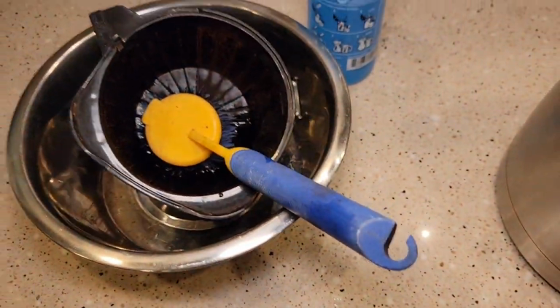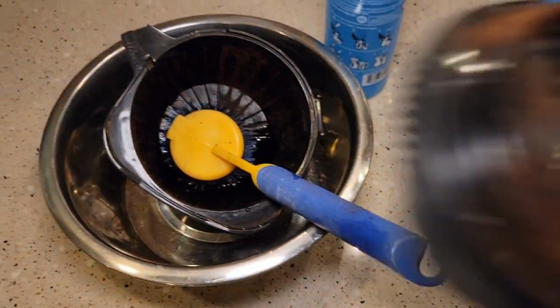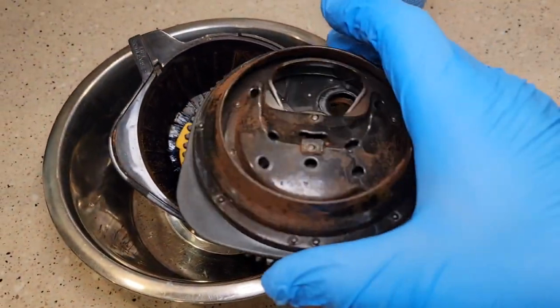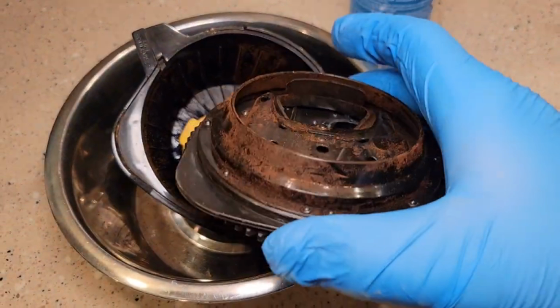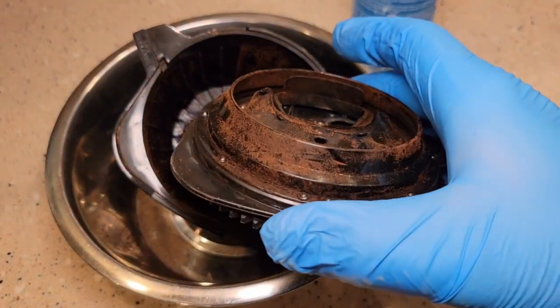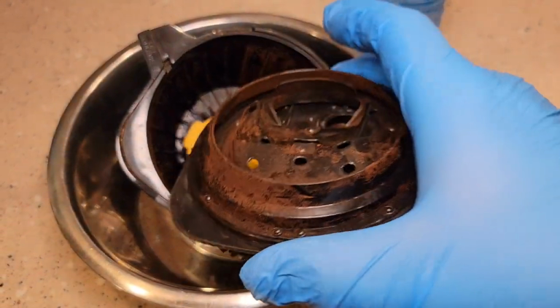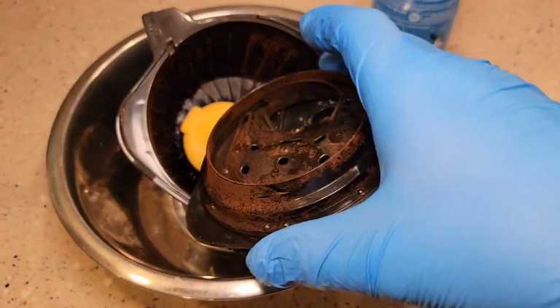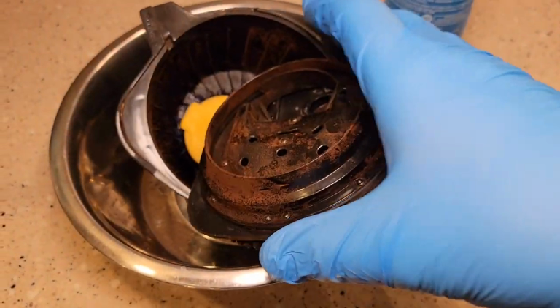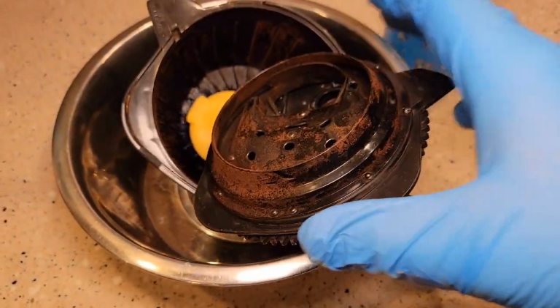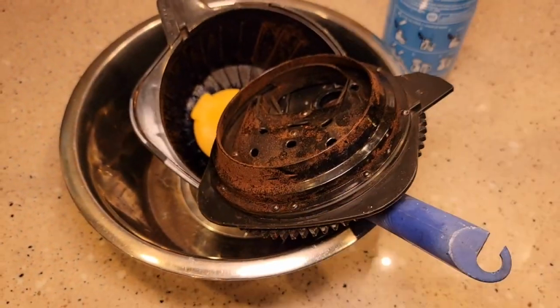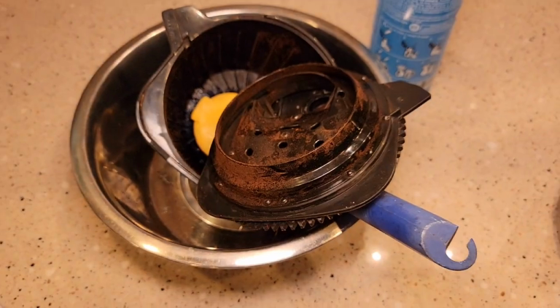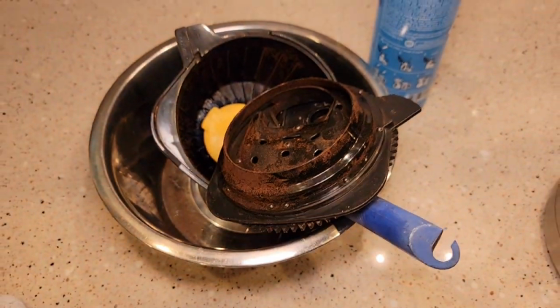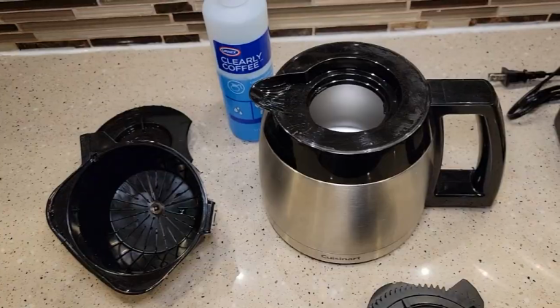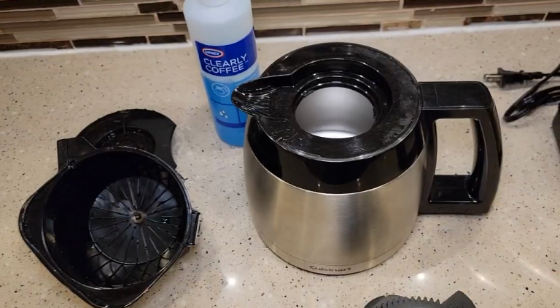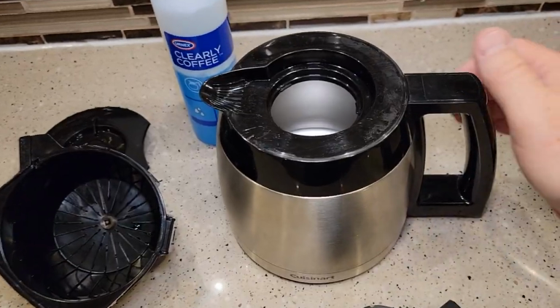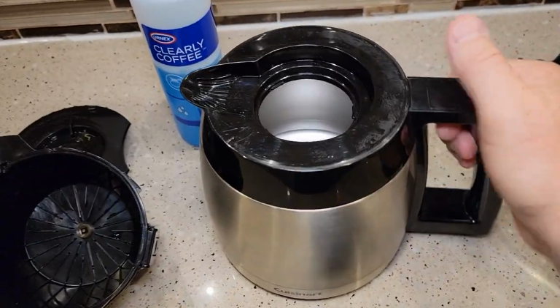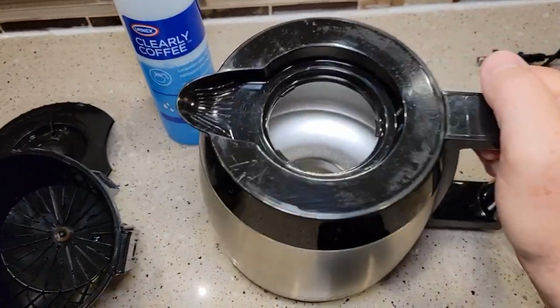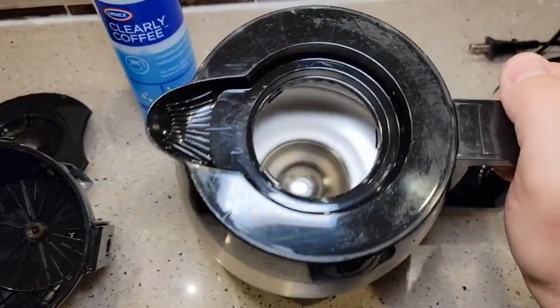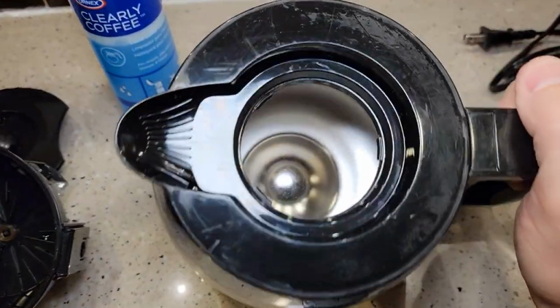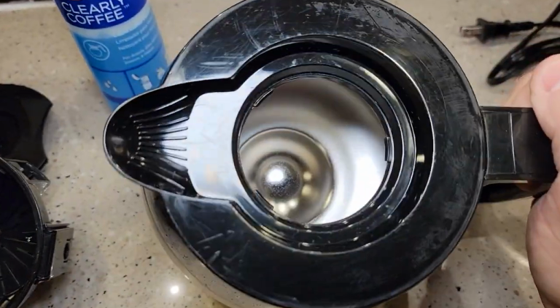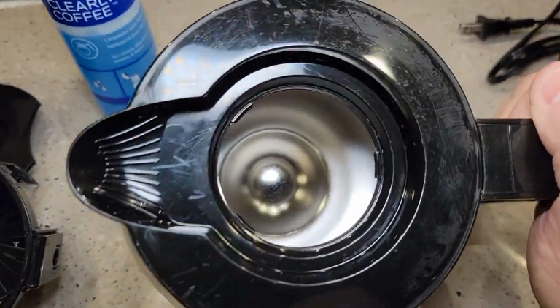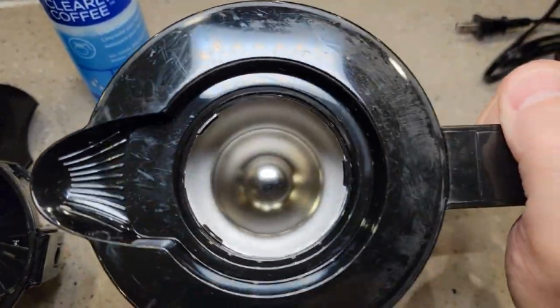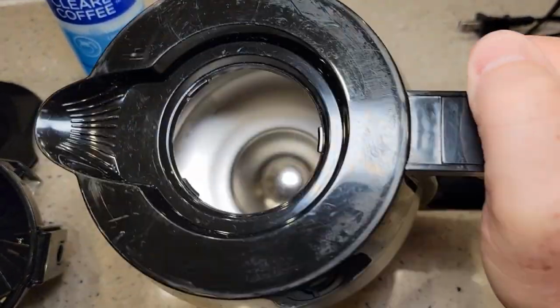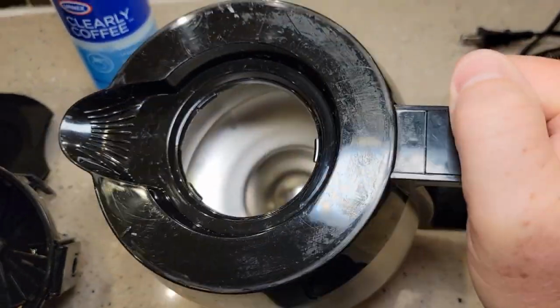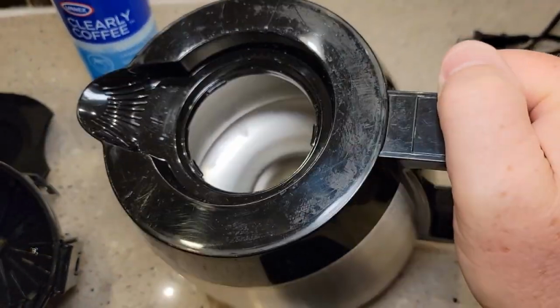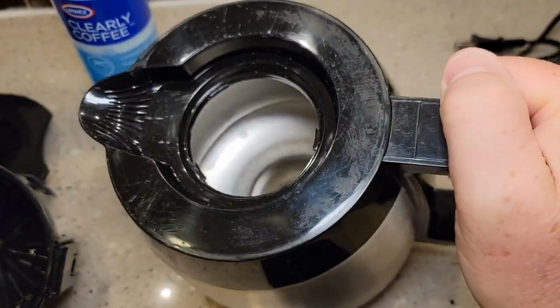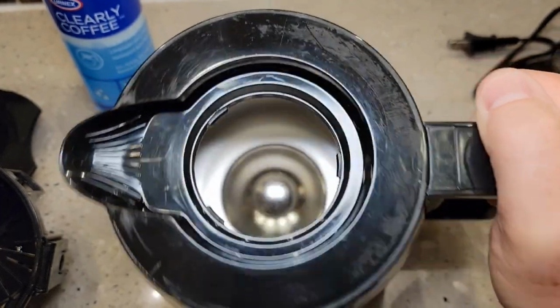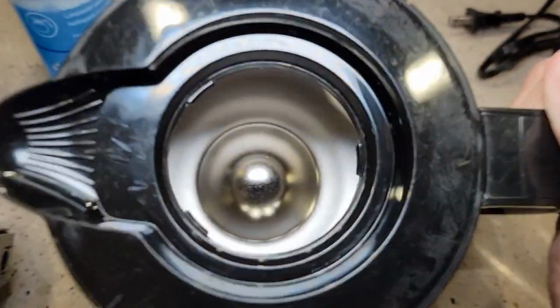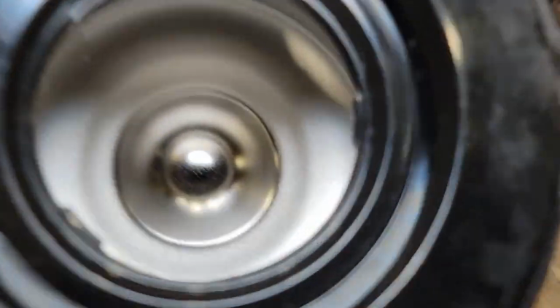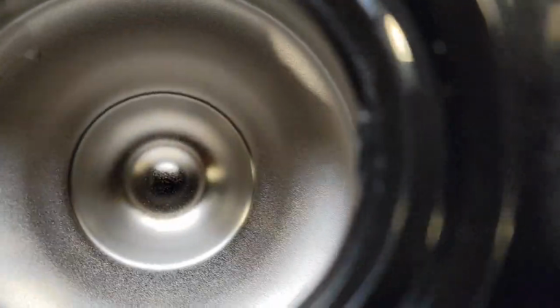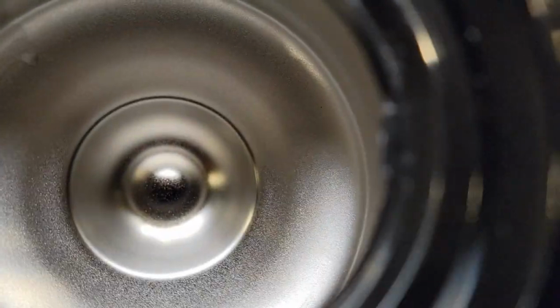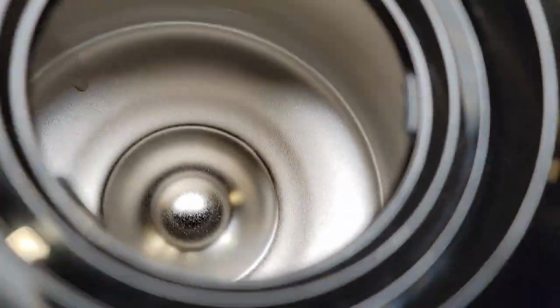Here's the lid for this grind and brew — I'm going to clean it really well too. This took about 15 to 20 minutes, but look at it — it got it sparkling clean.